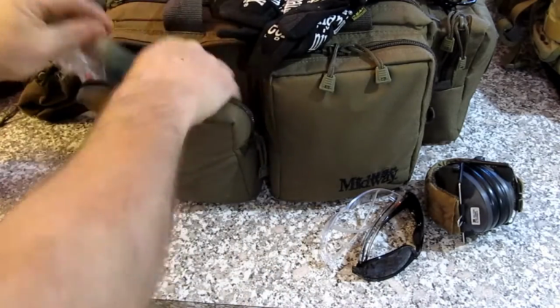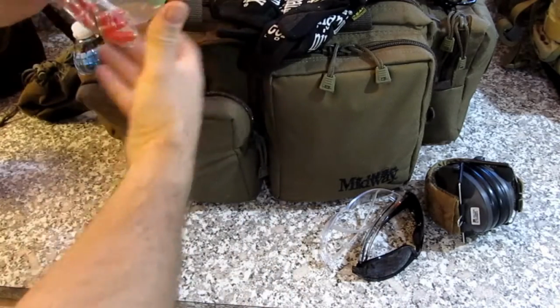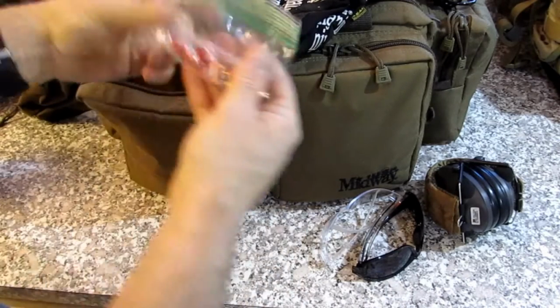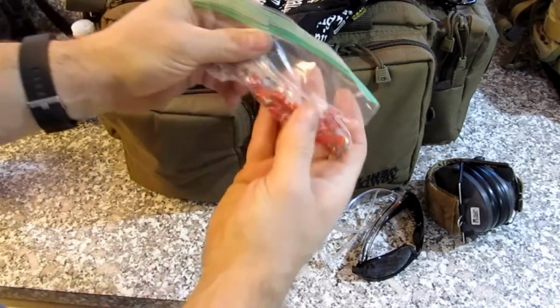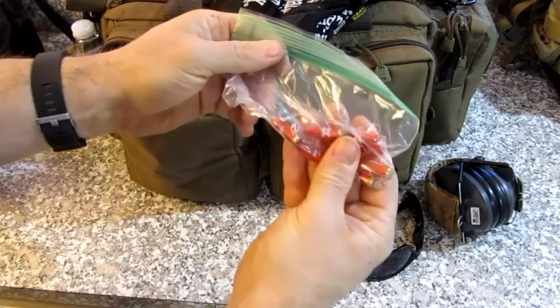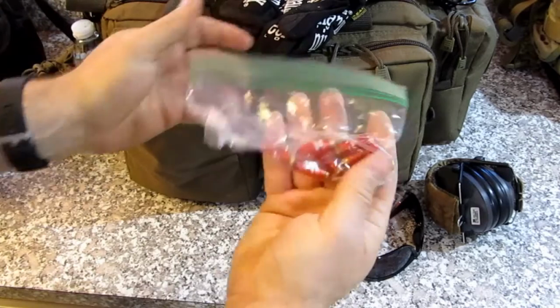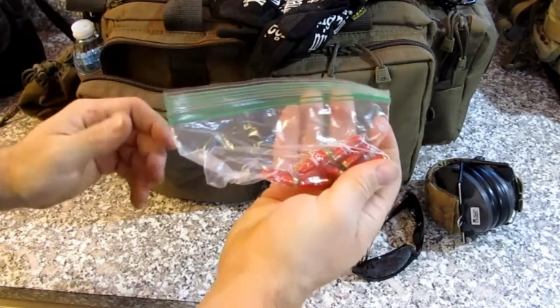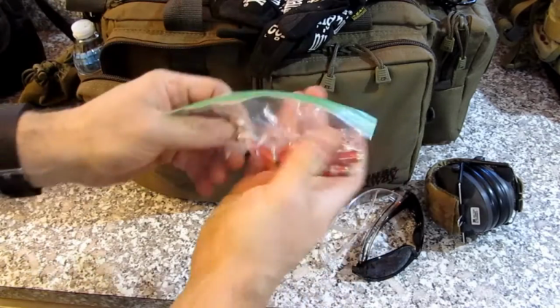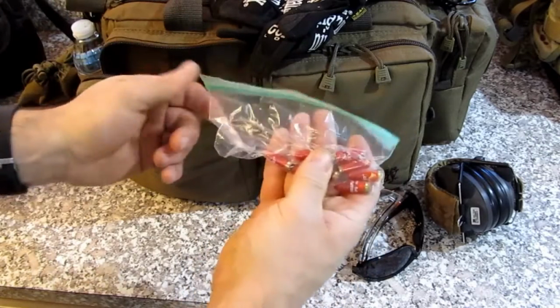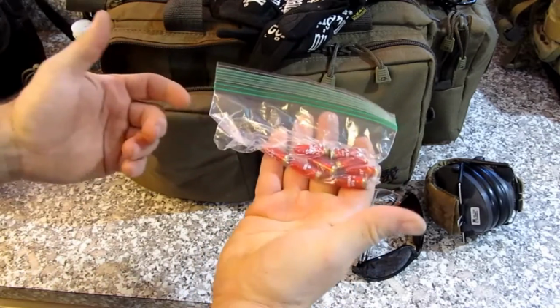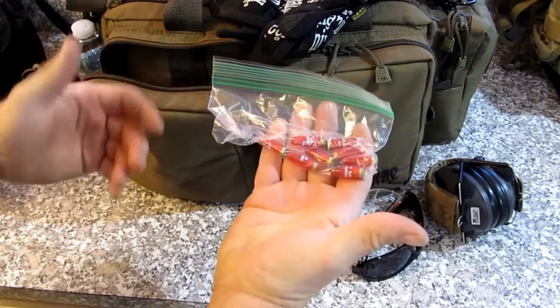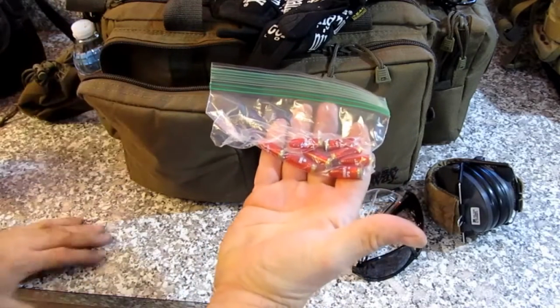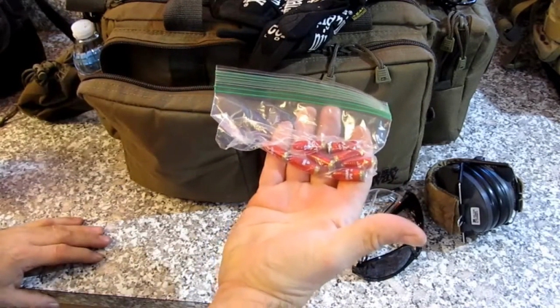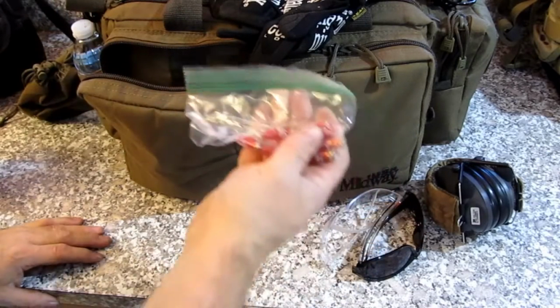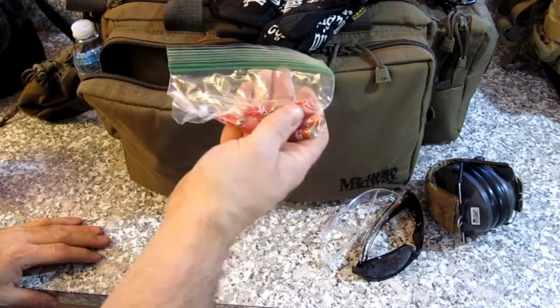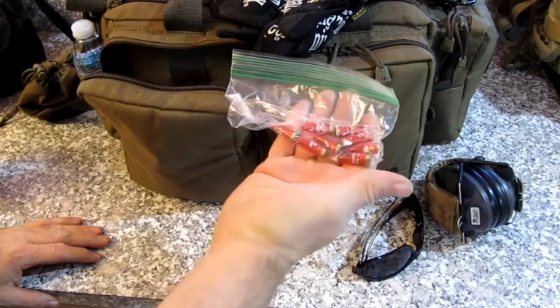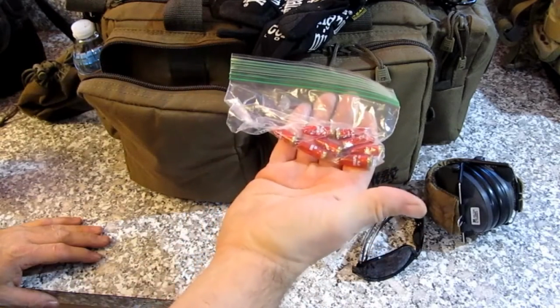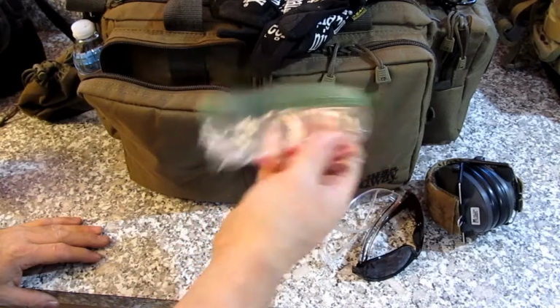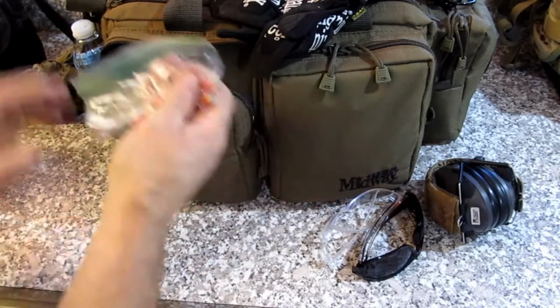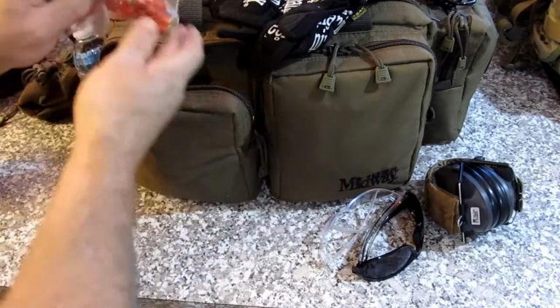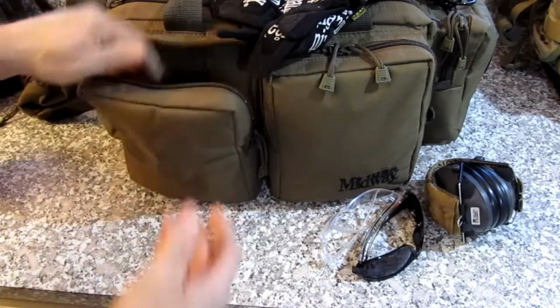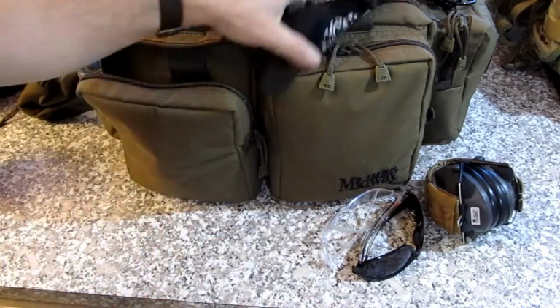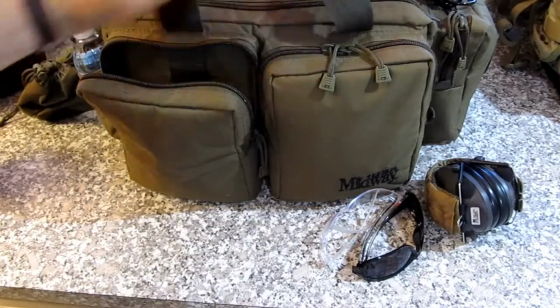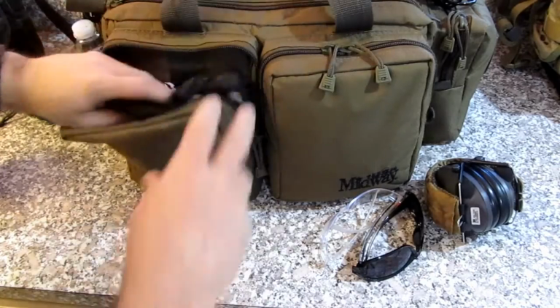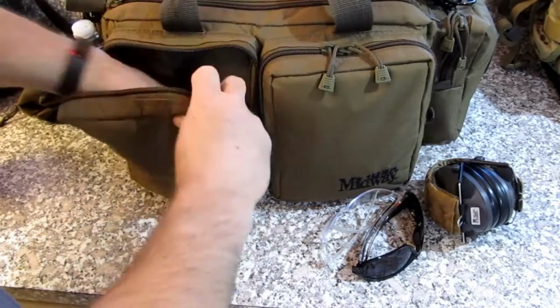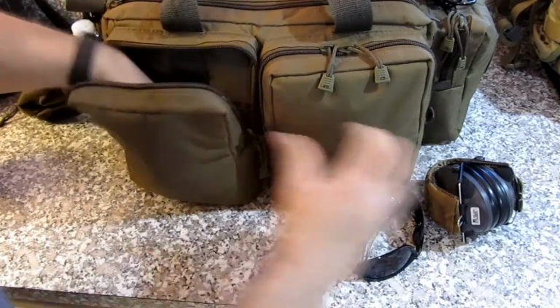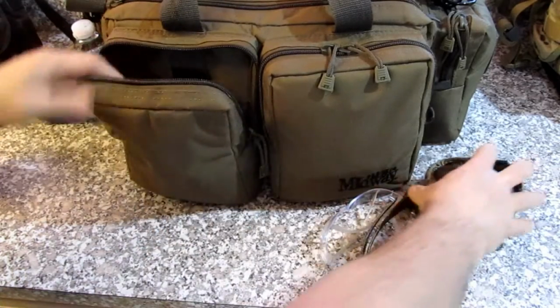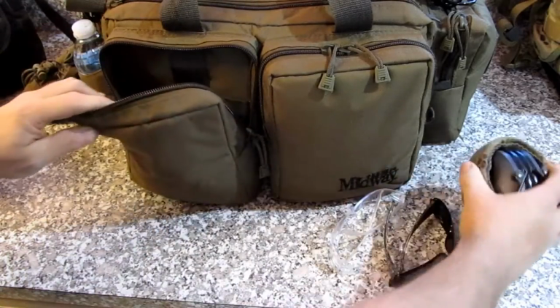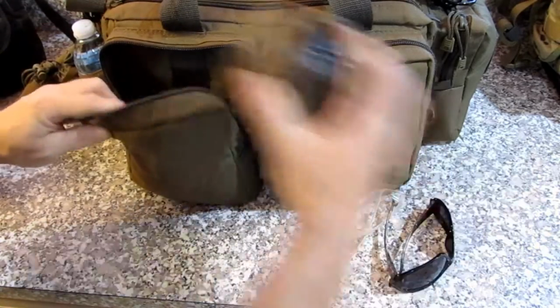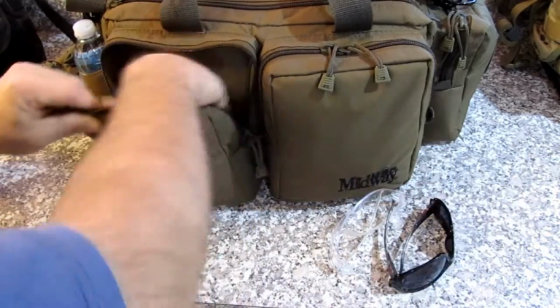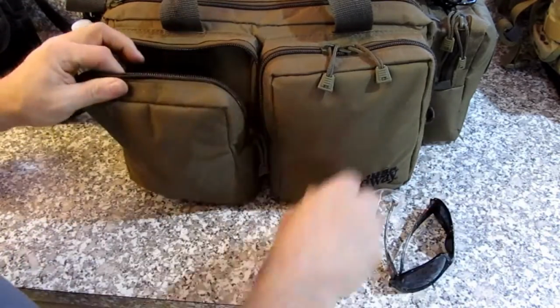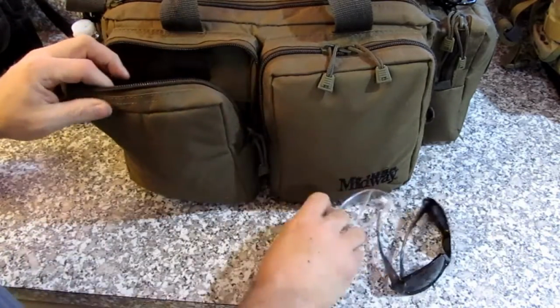Some snap caps for doing dry runs, malfunctions, and what not.